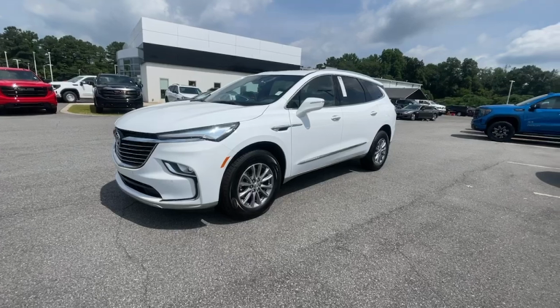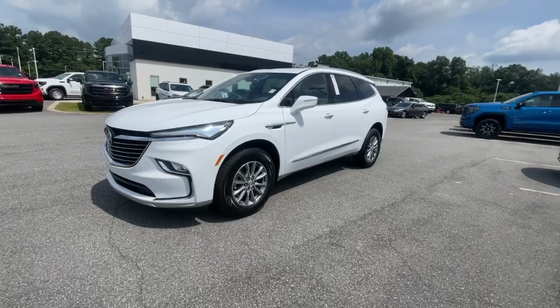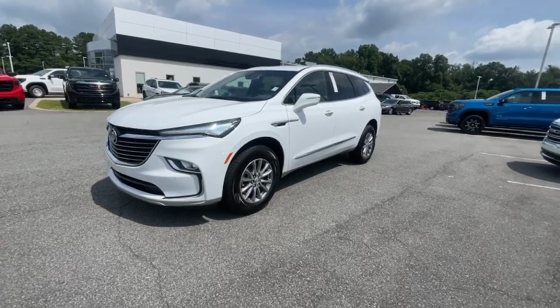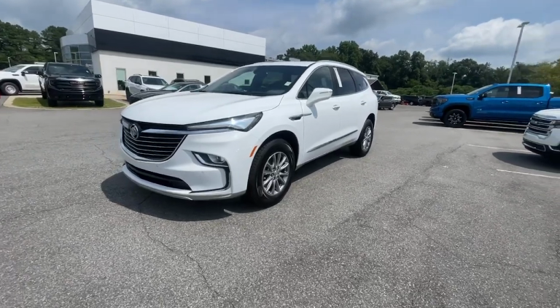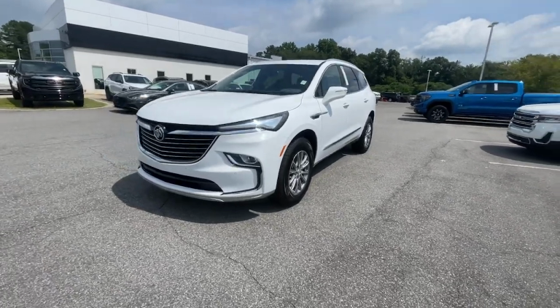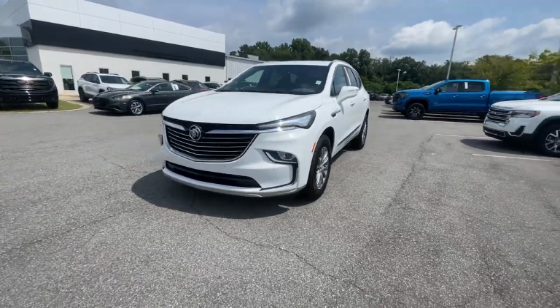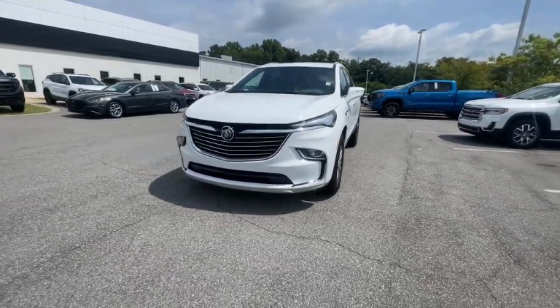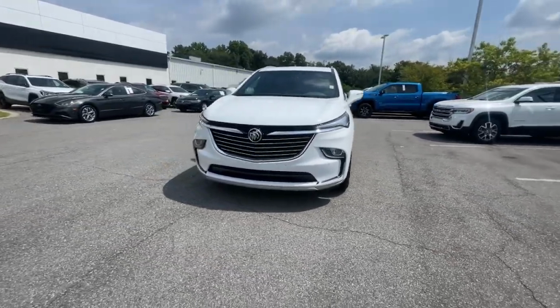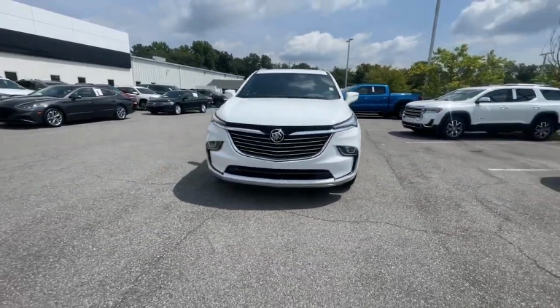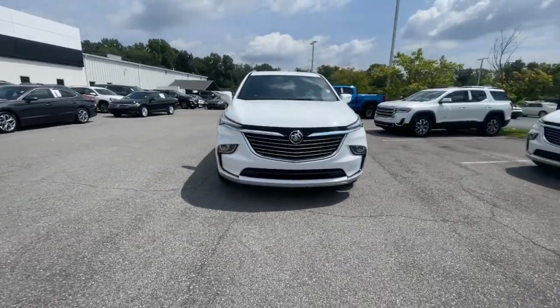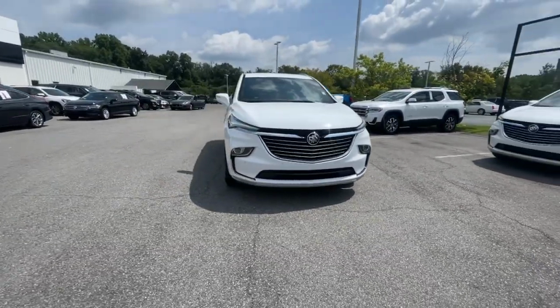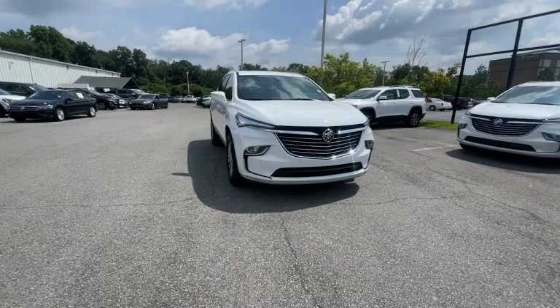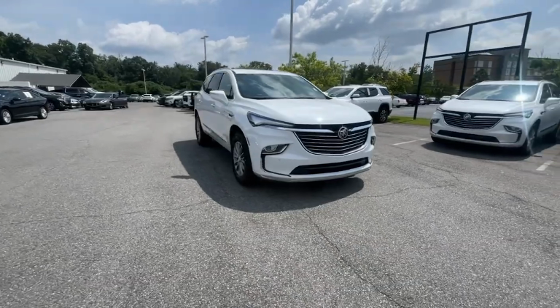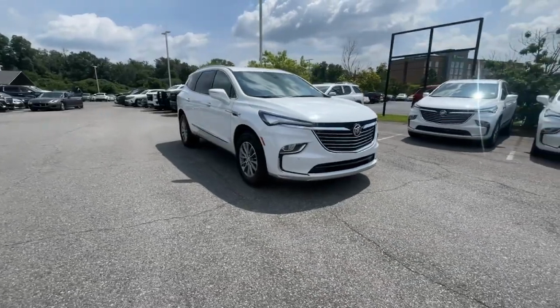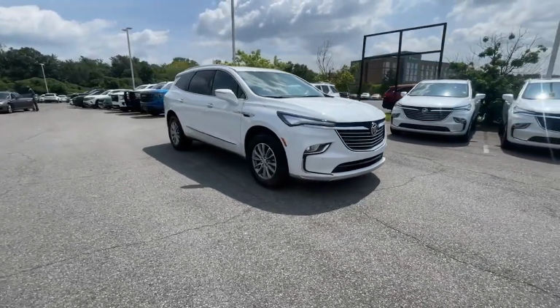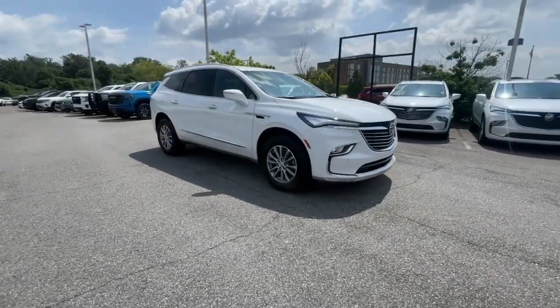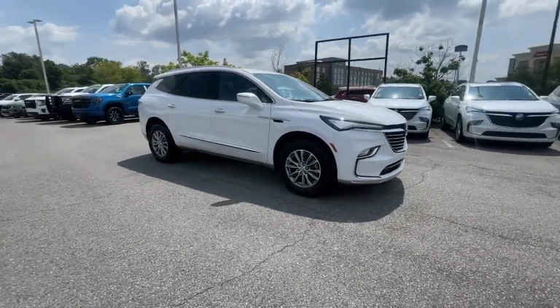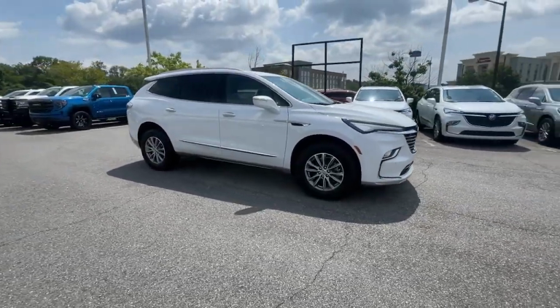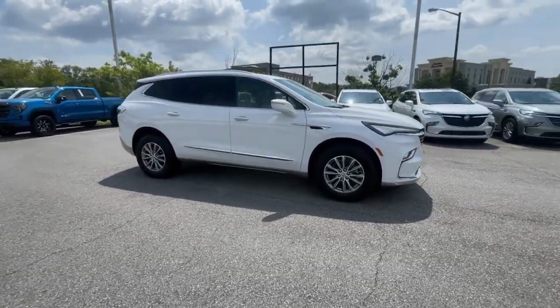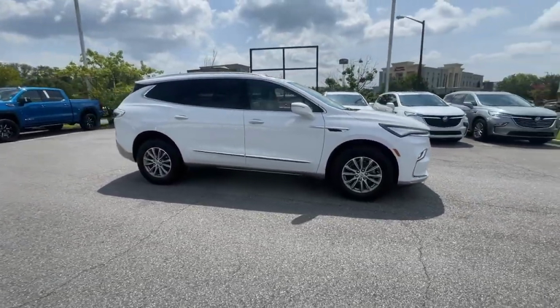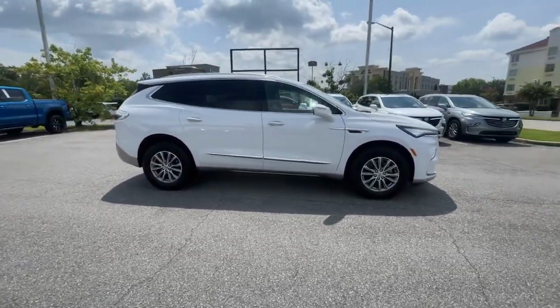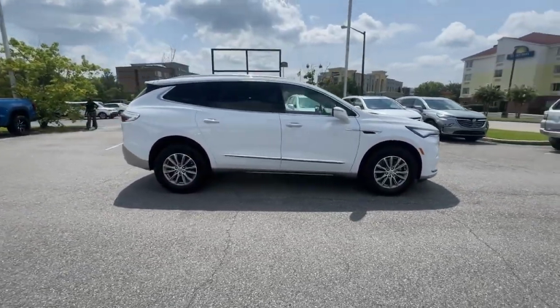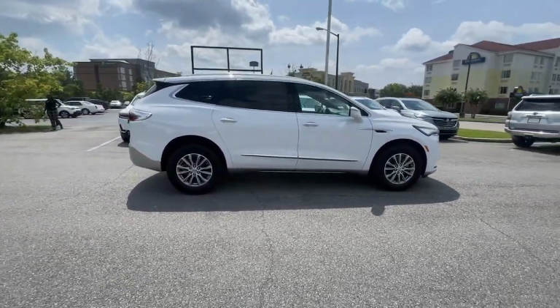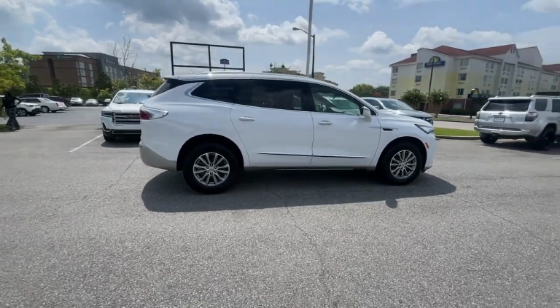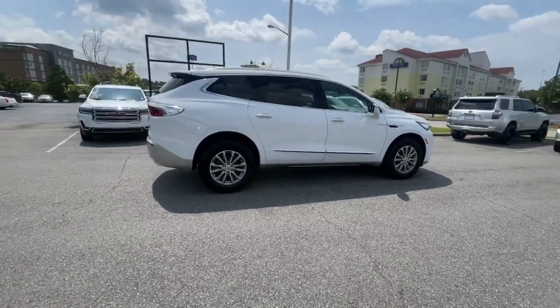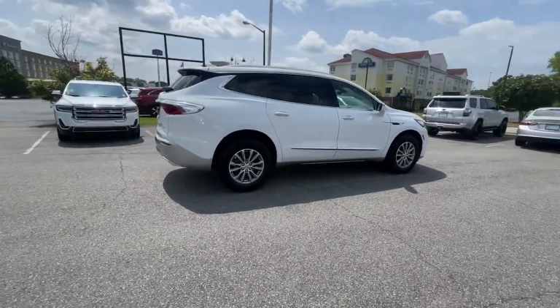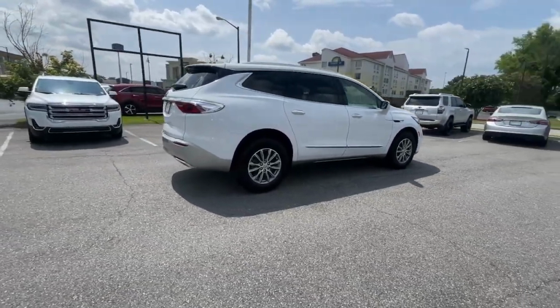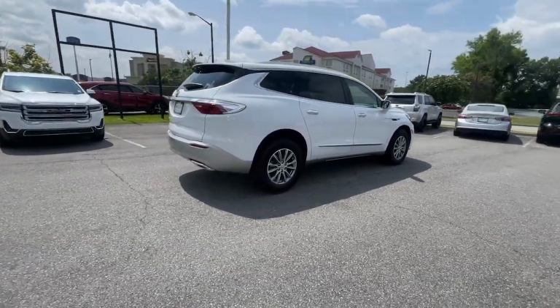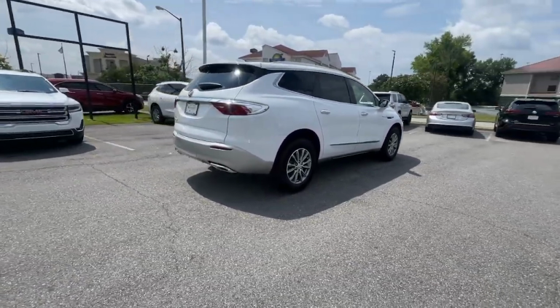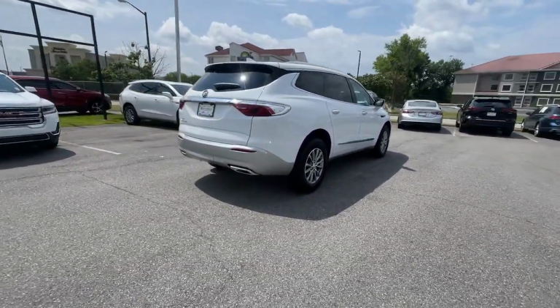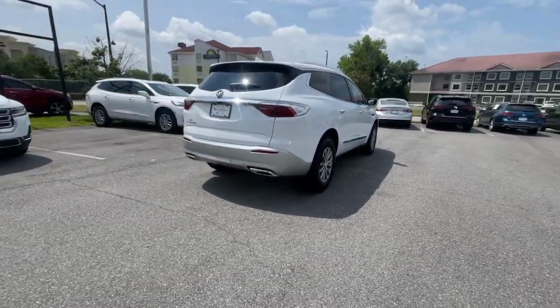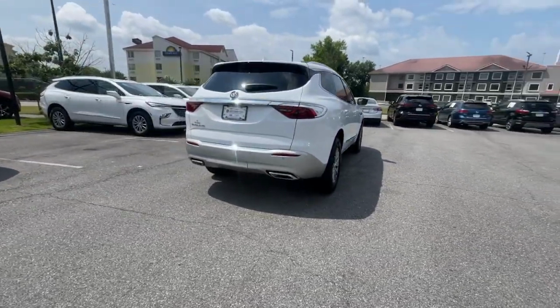Take a moment to check out the 2023 Buick Enclave. Escape to the refined security of the Enclave, your spacious, comfortable oasis in a busy world. The following are some of this vehicle's highlighted options.